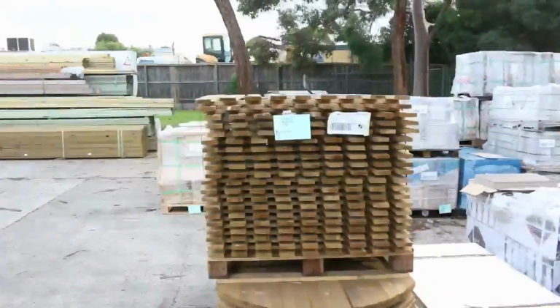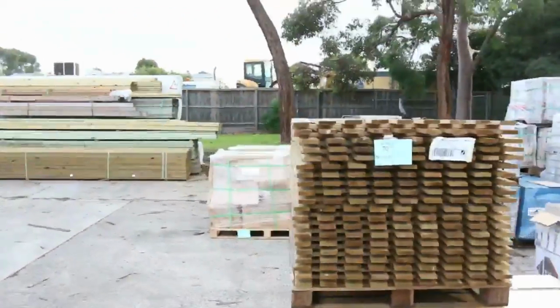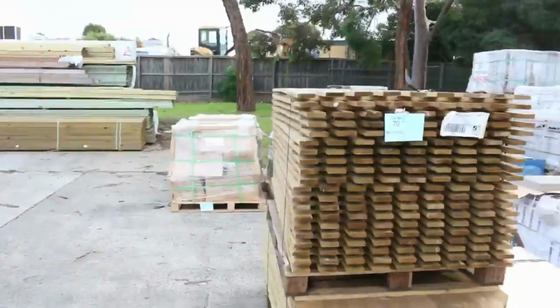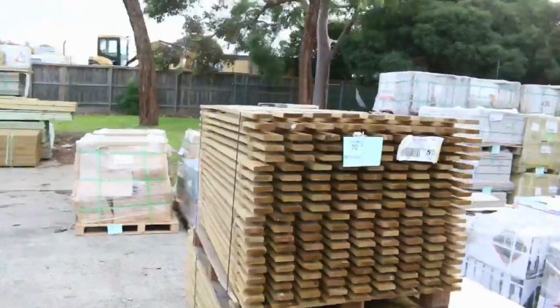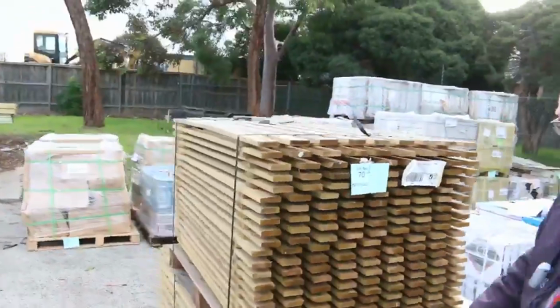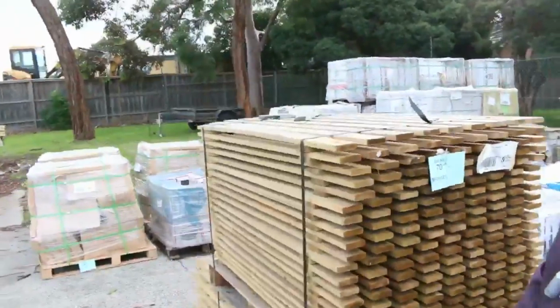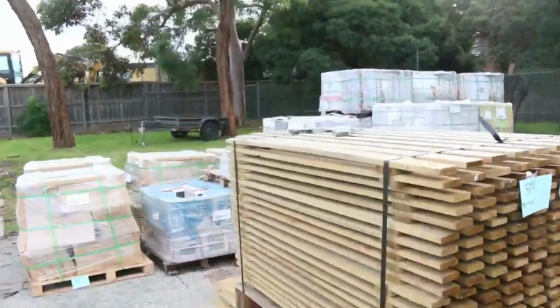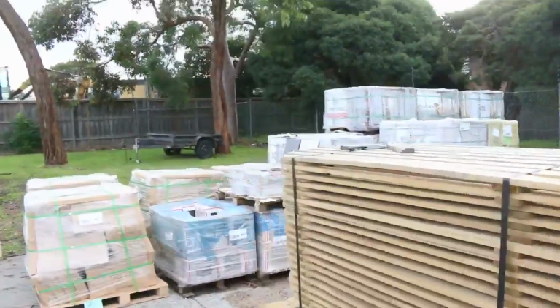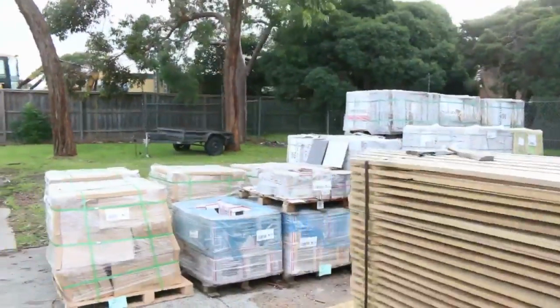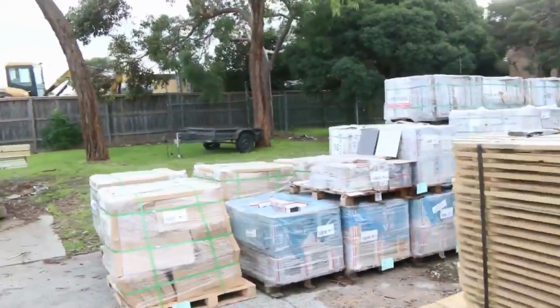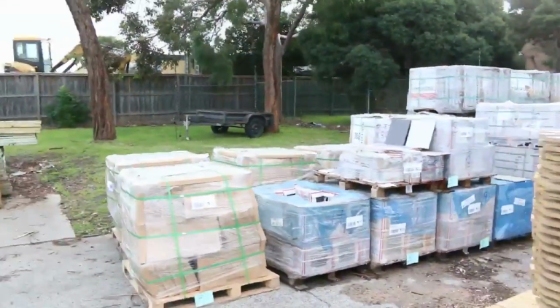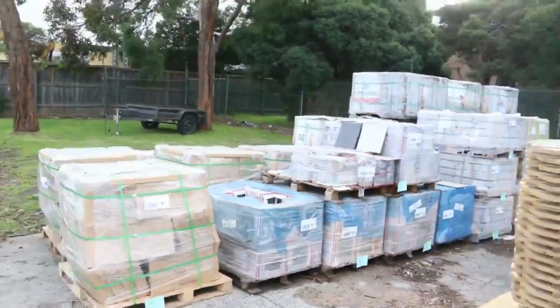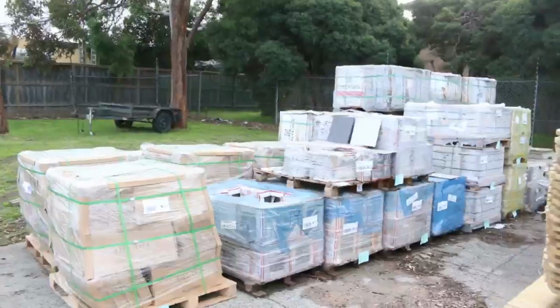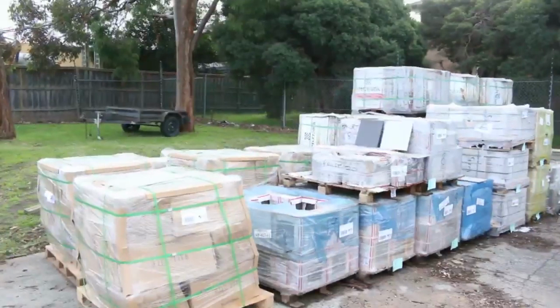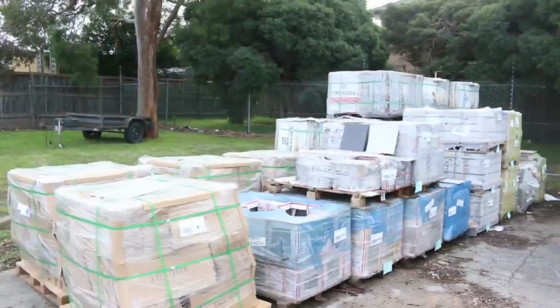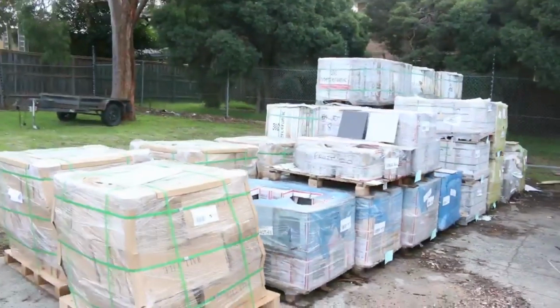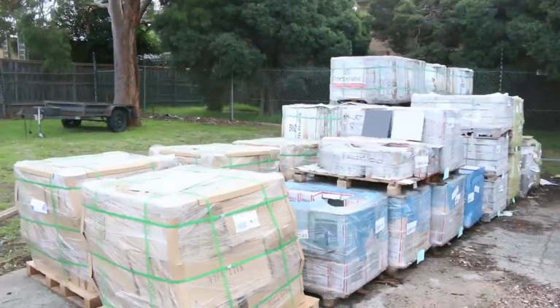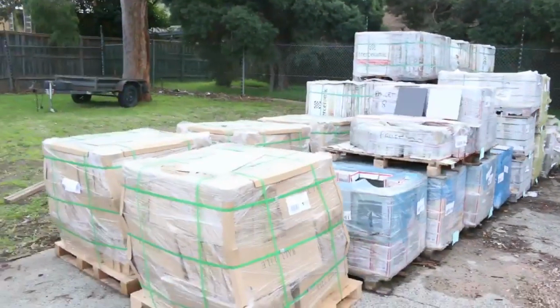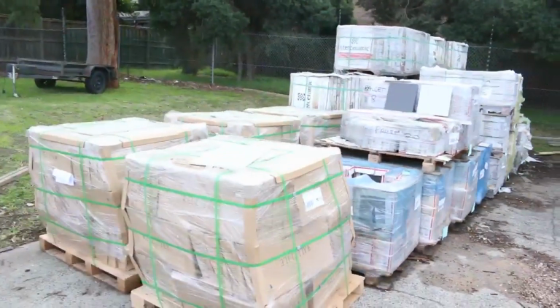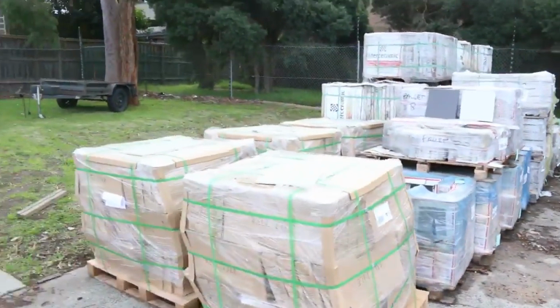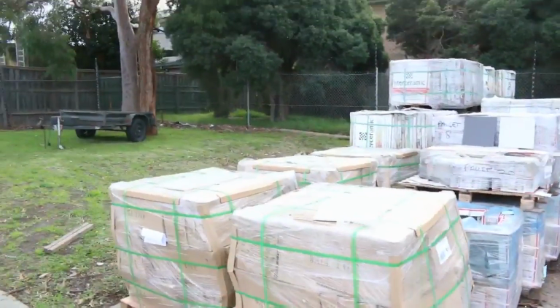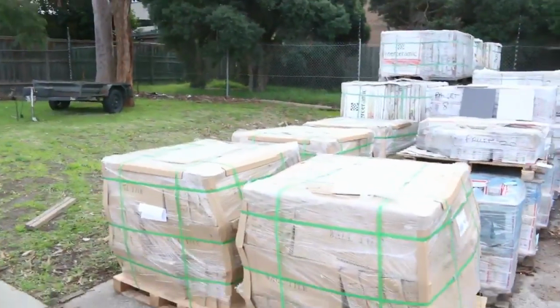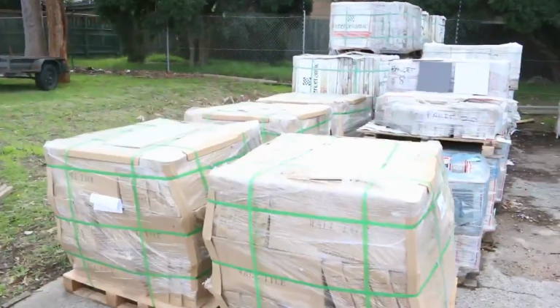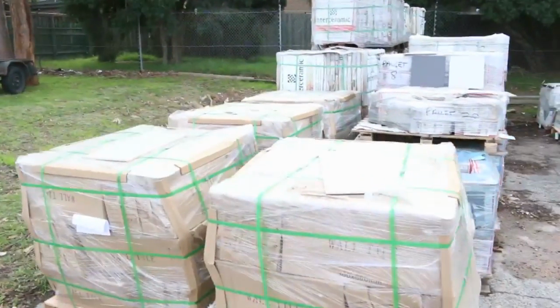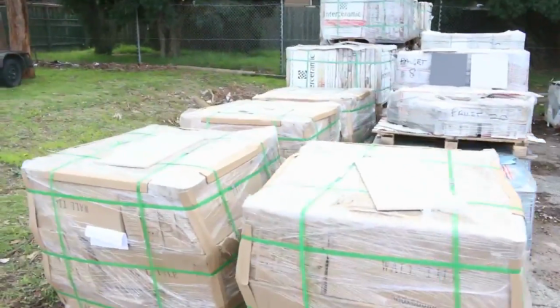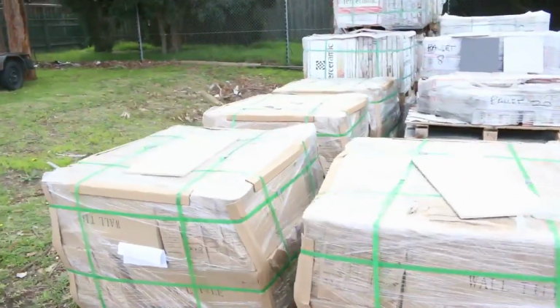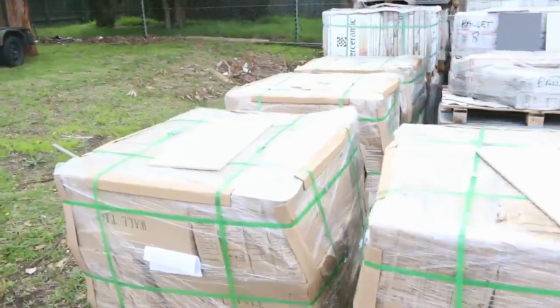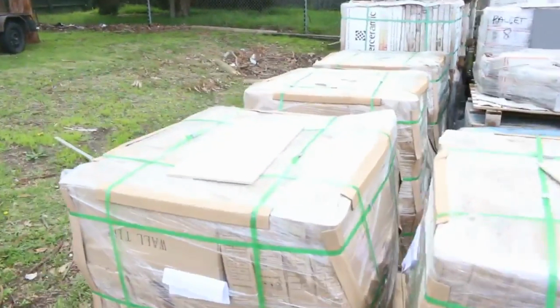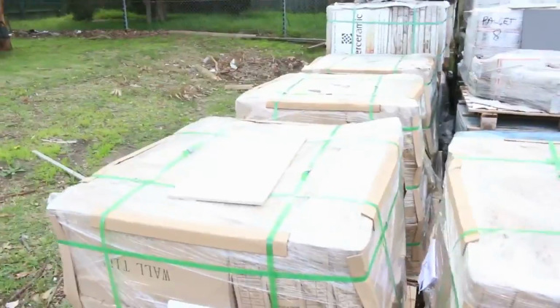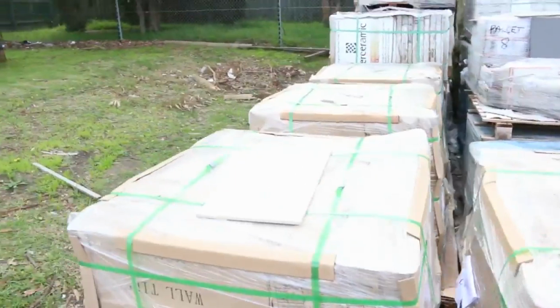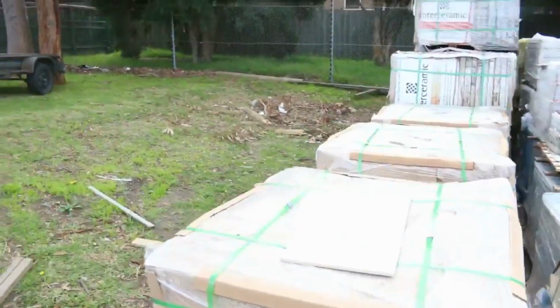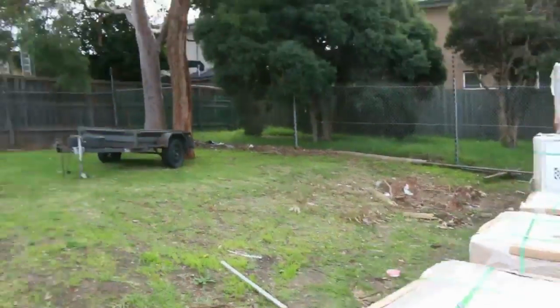Plenty of tiles there as you can see — big heaps of tiles to choose from, including some new wall tiles which have just arrived, 300 by 600's those ones.